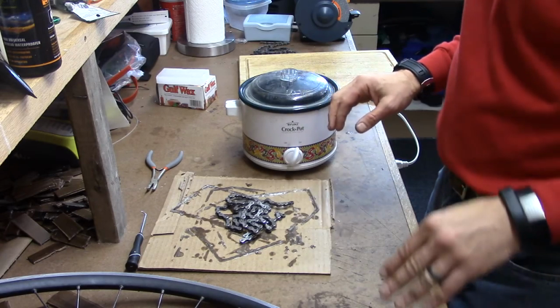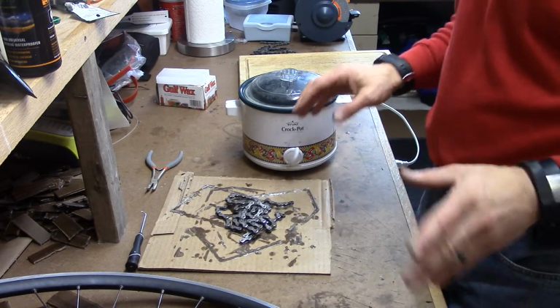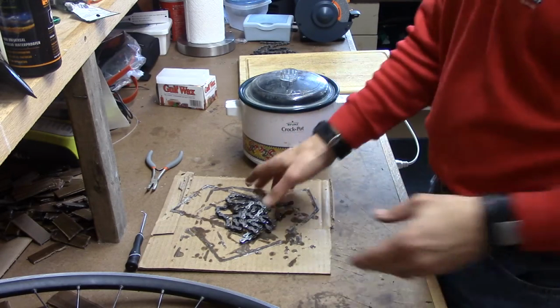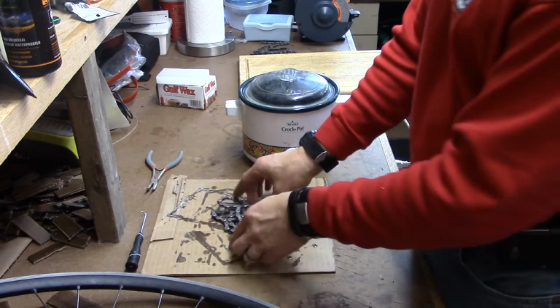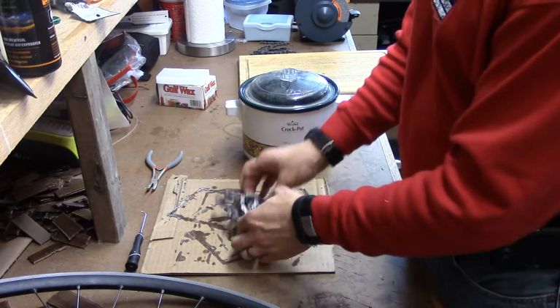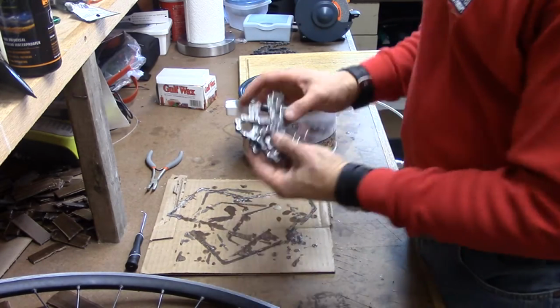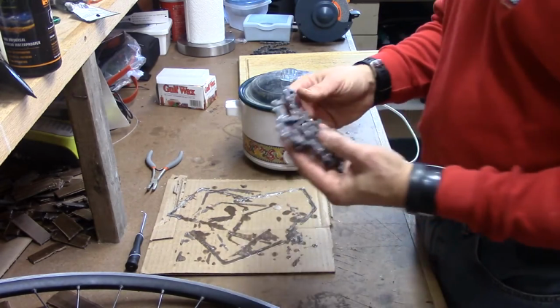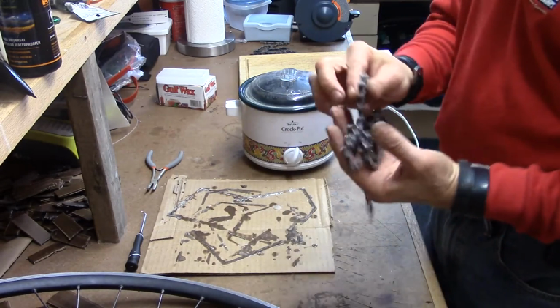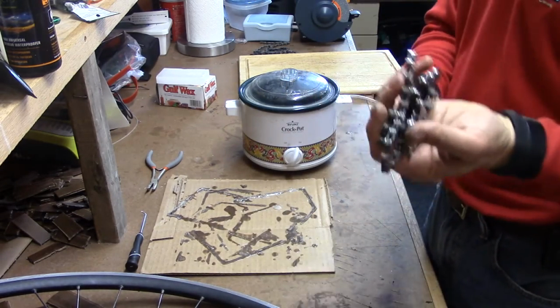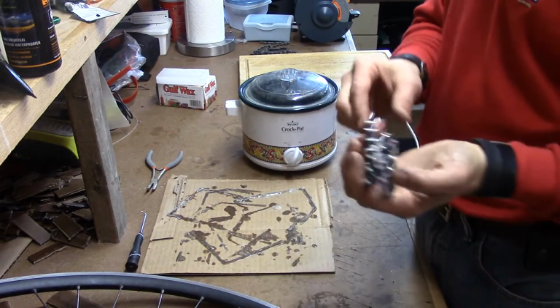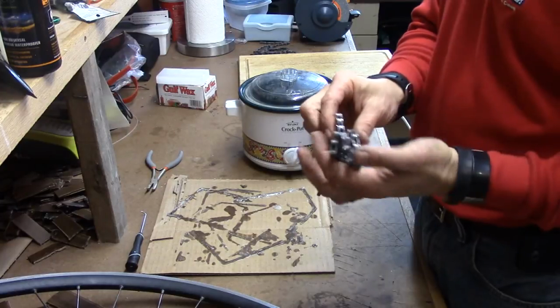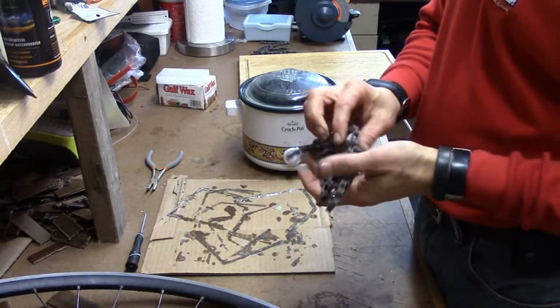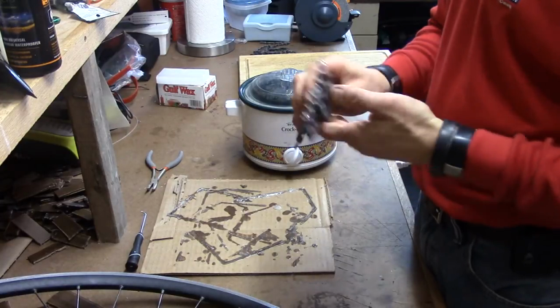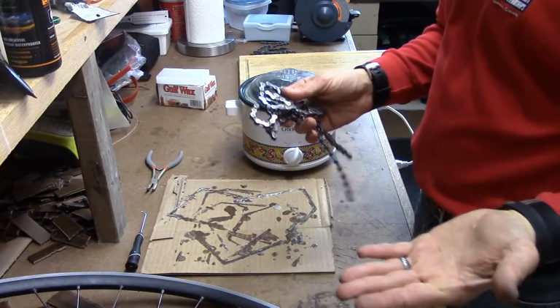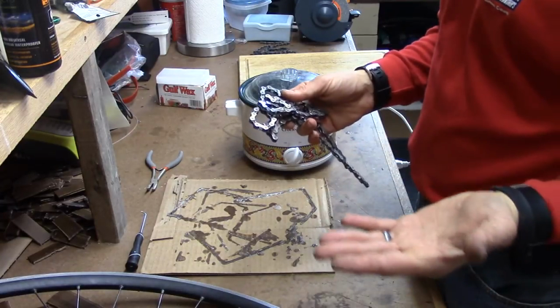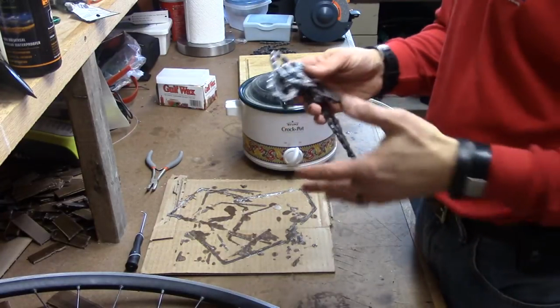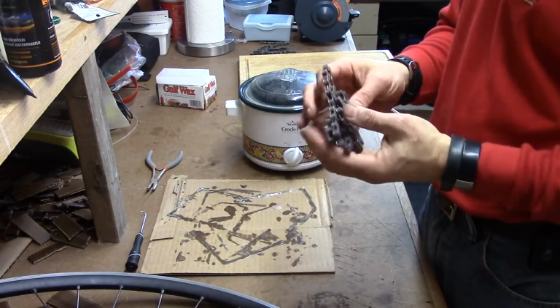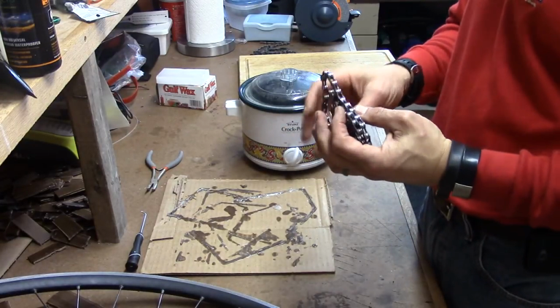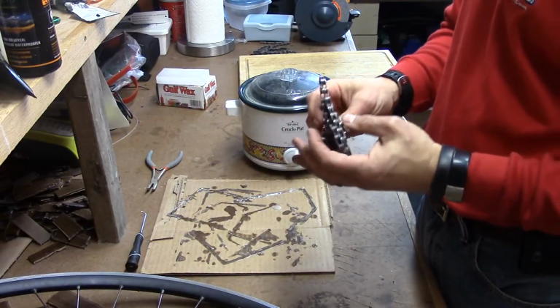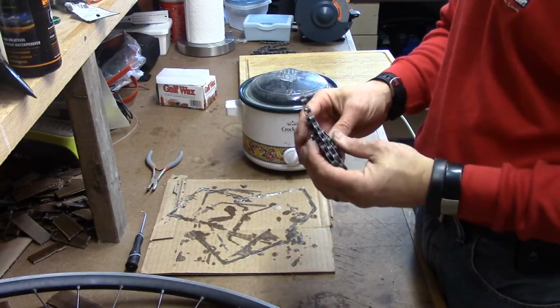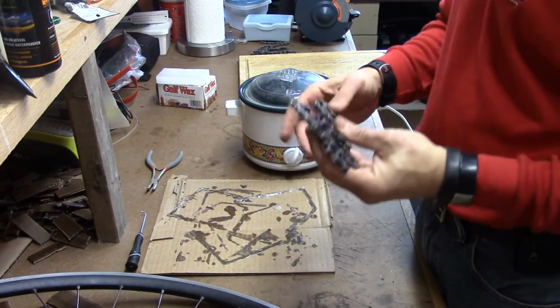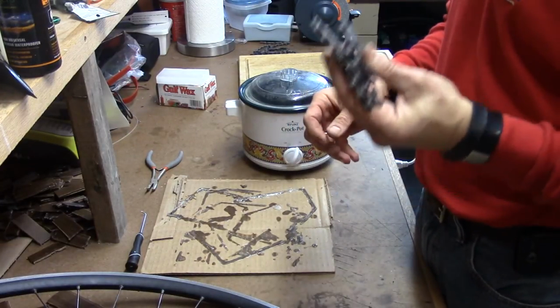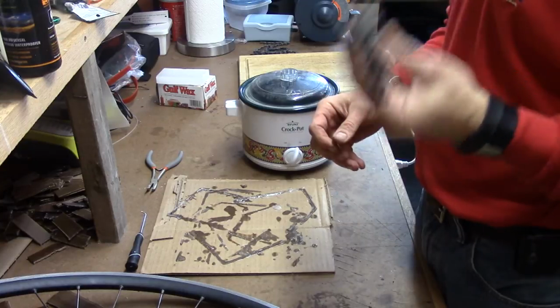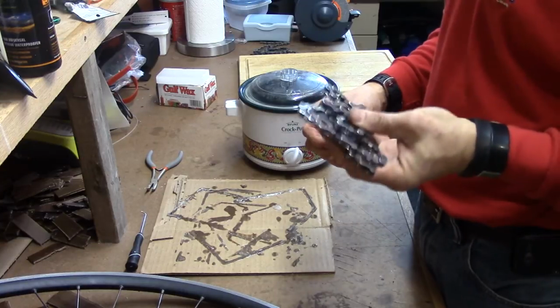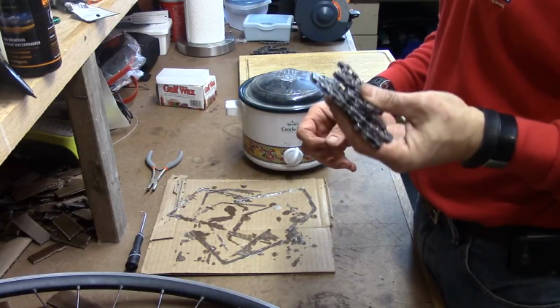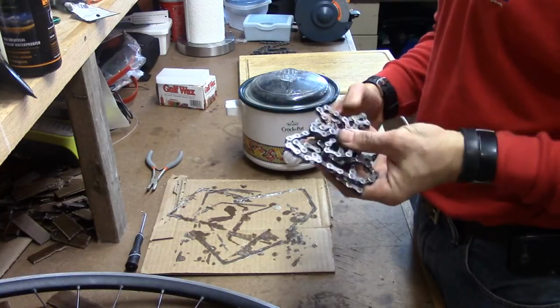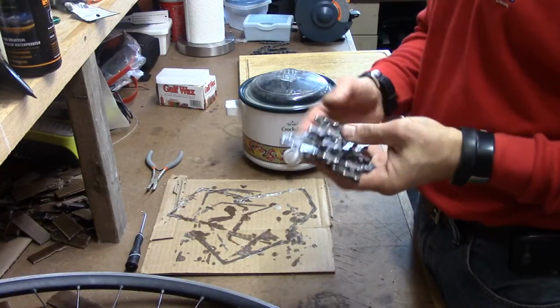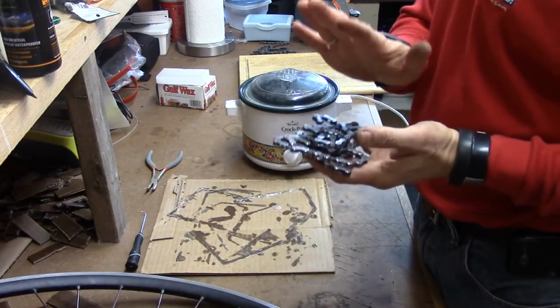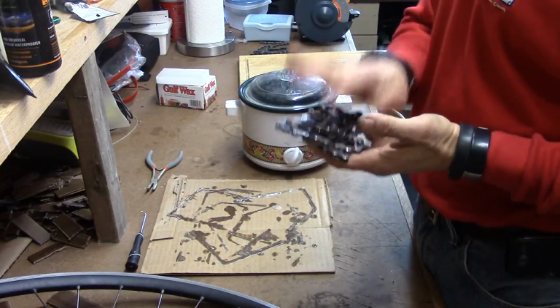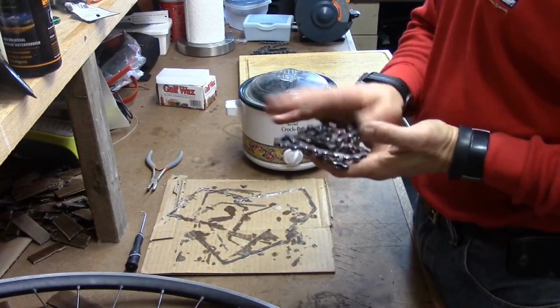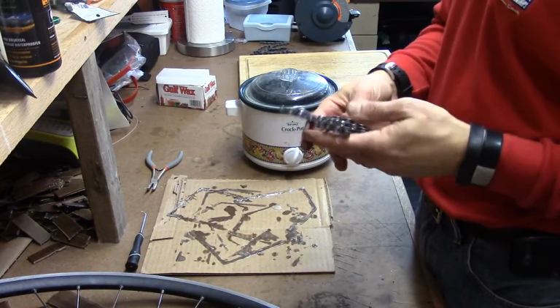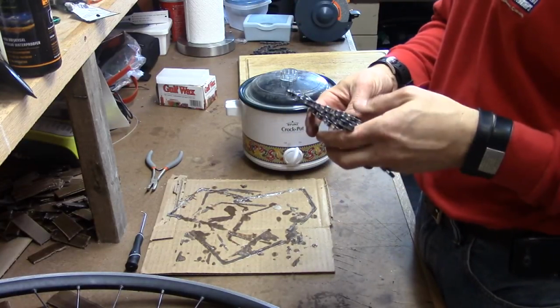What you want to do is get your chain off your bike and get it clean — whatever degreaser you want to use, whatever method is fine. Make sure it has plenty of time to dry; you don't want to put it into the paraffin with solvent still on it.